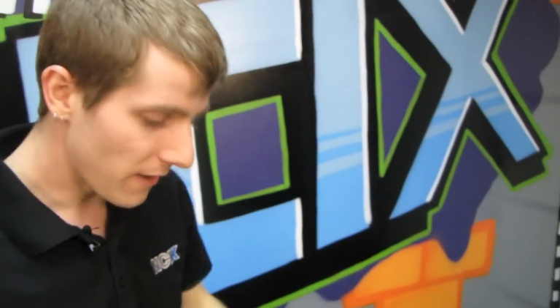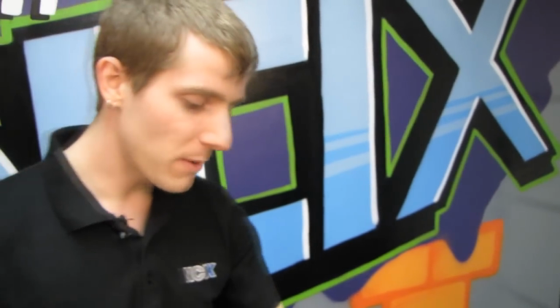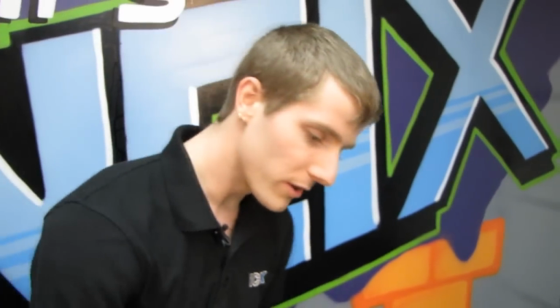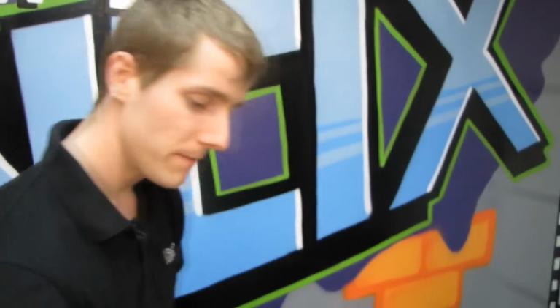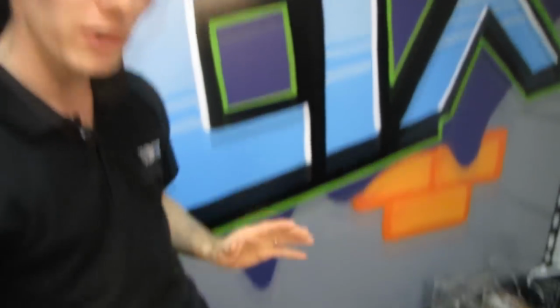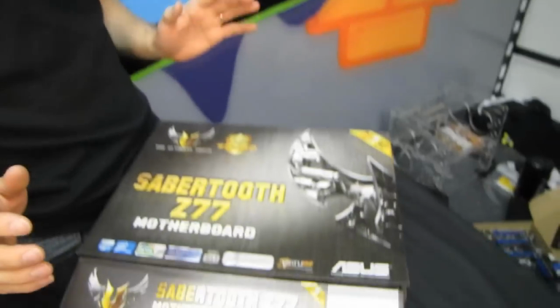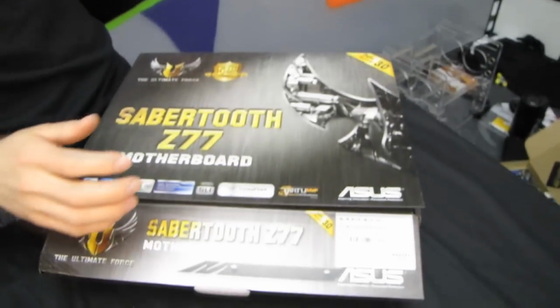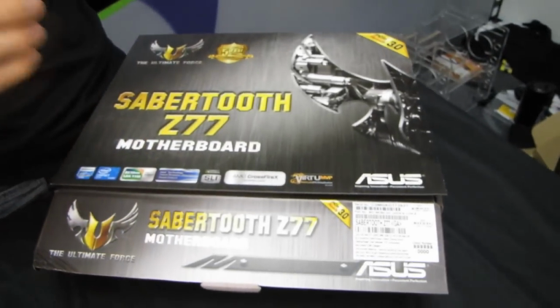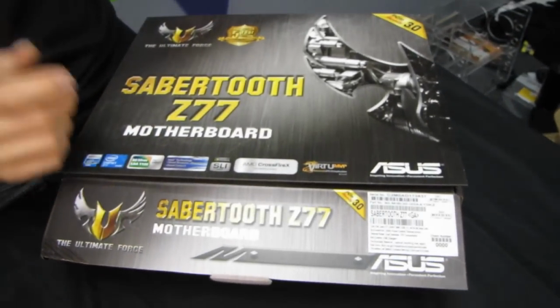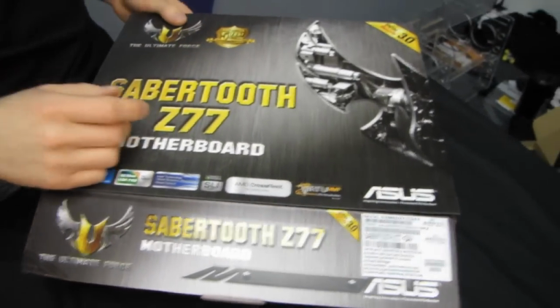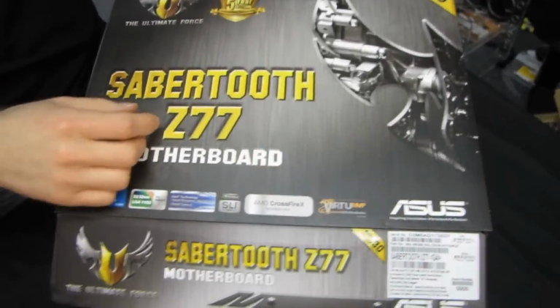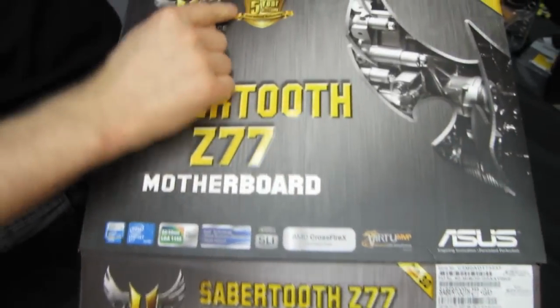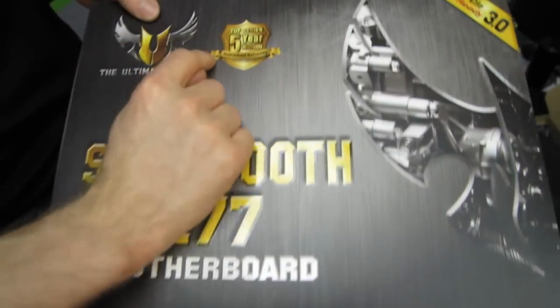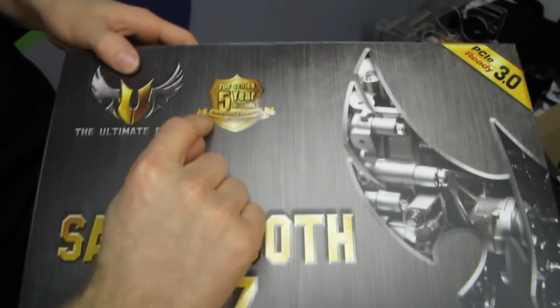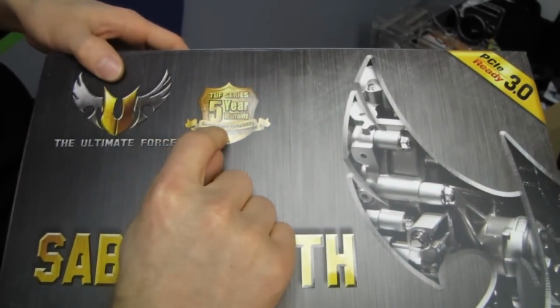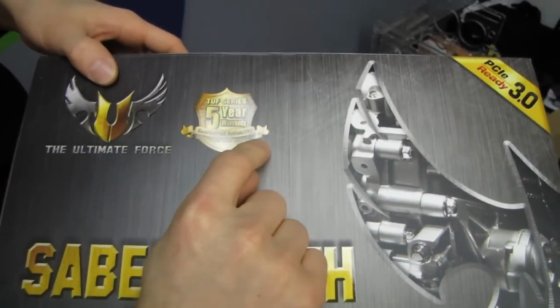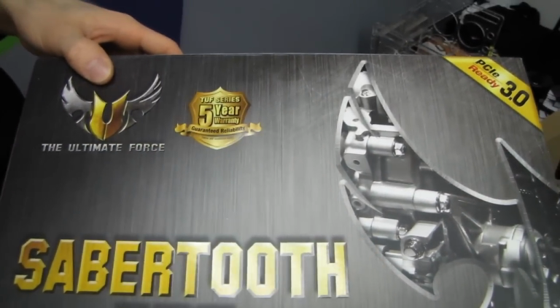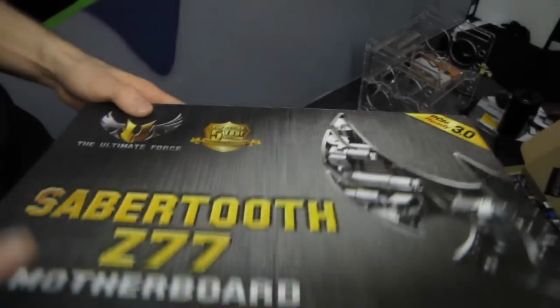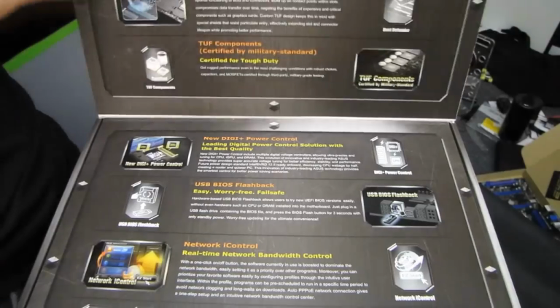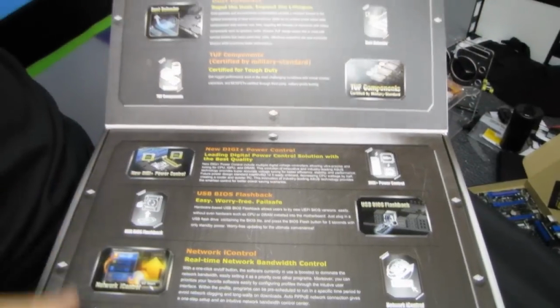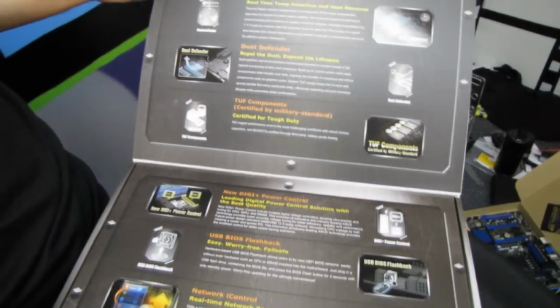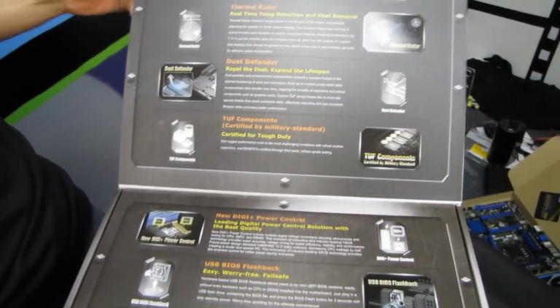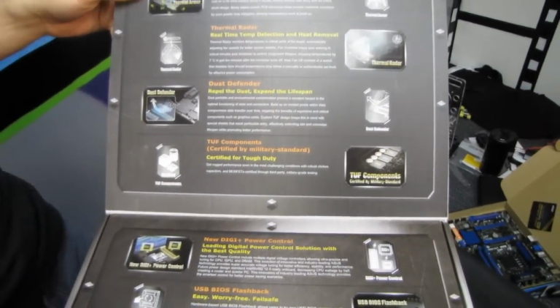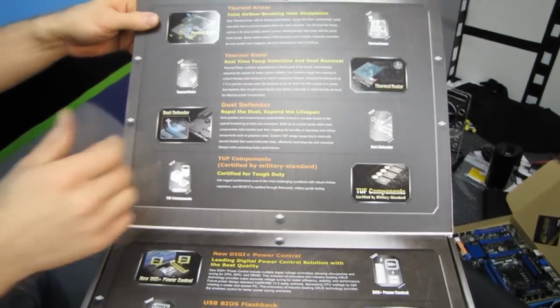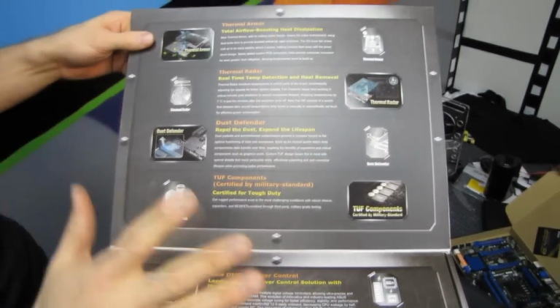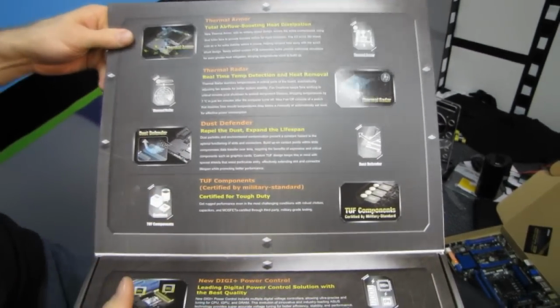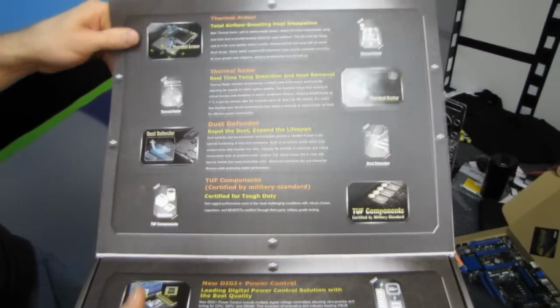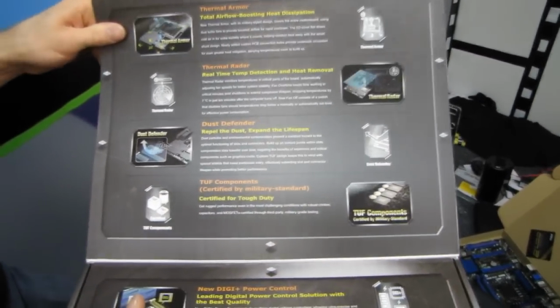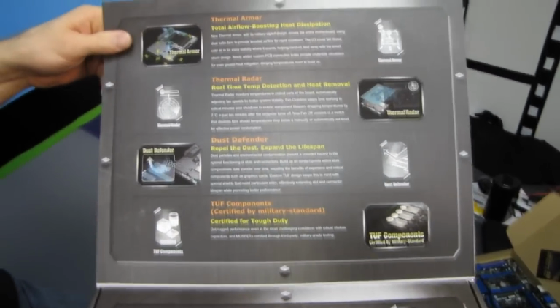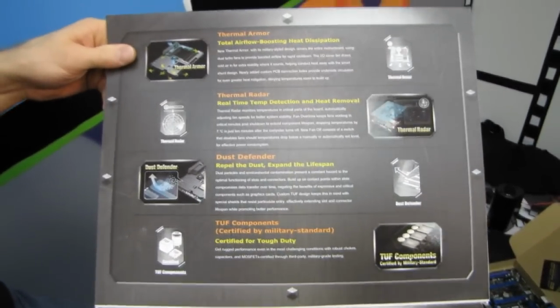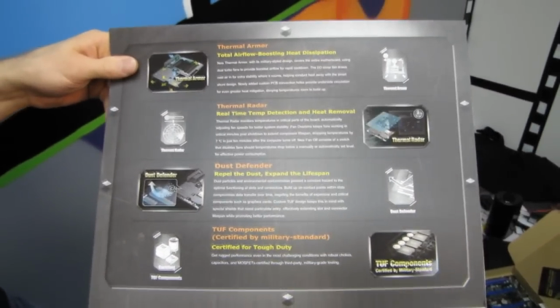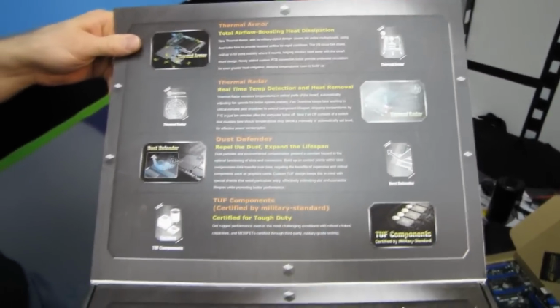TUF series motherboards better be stable and have high quality components because they come with a five-year warranty. These are the only ASUS motherboards that come with a five-year warranty, and they have a number of features to back it up.